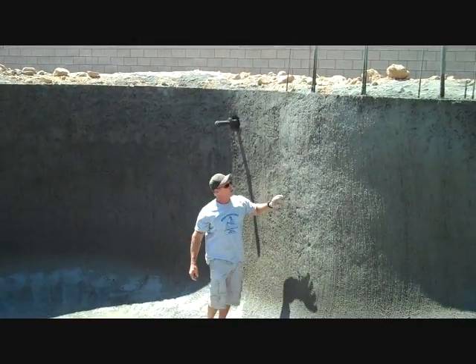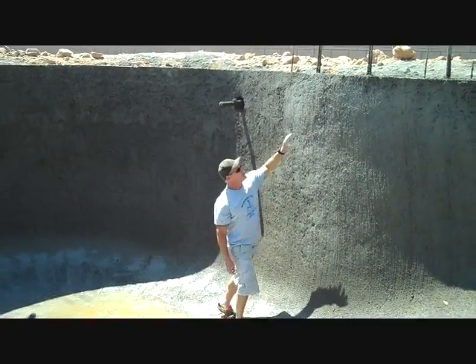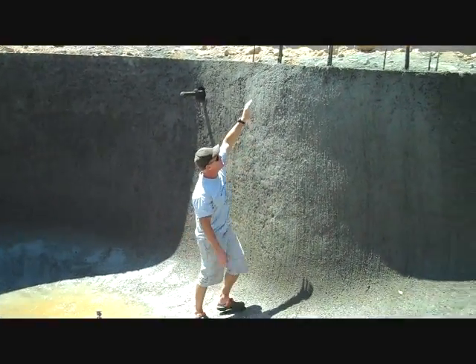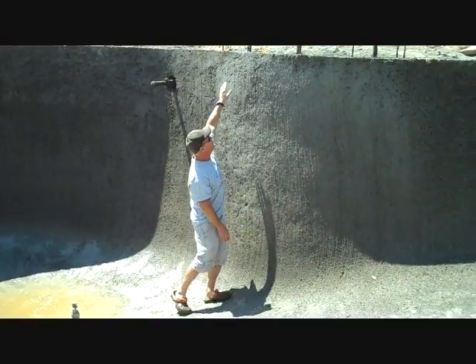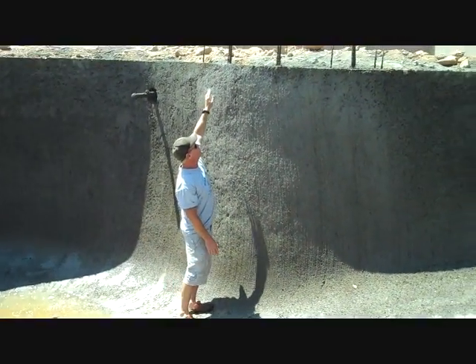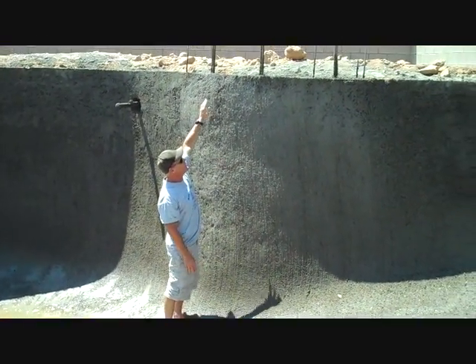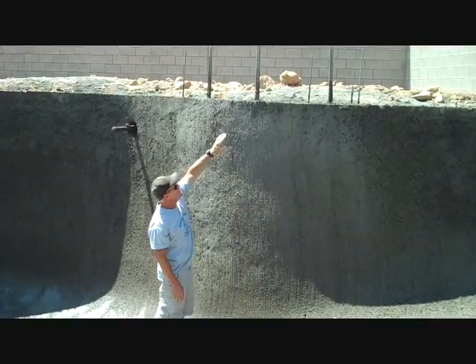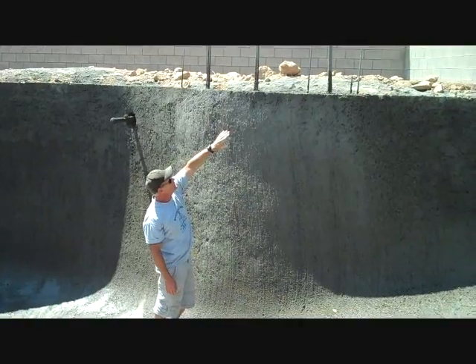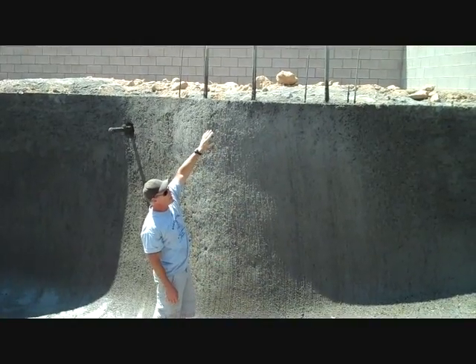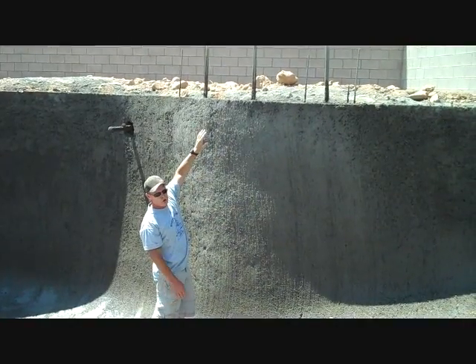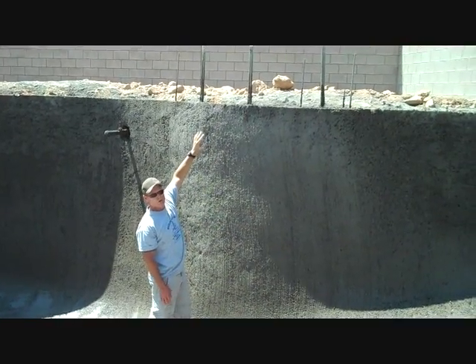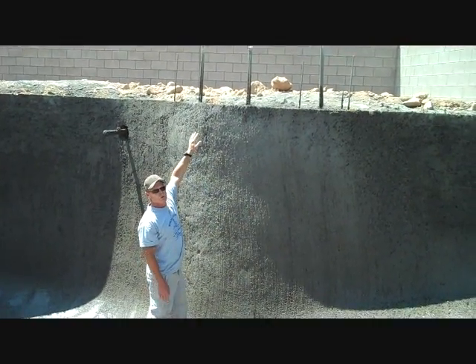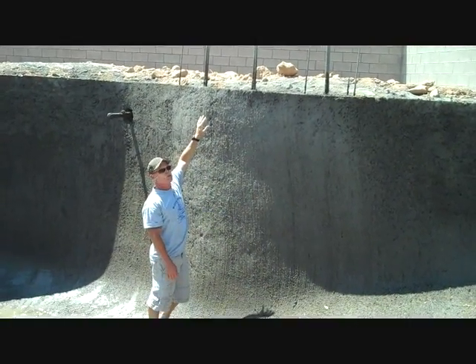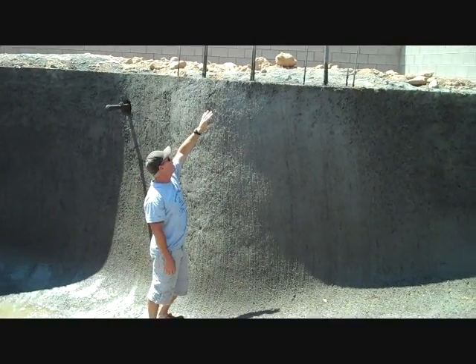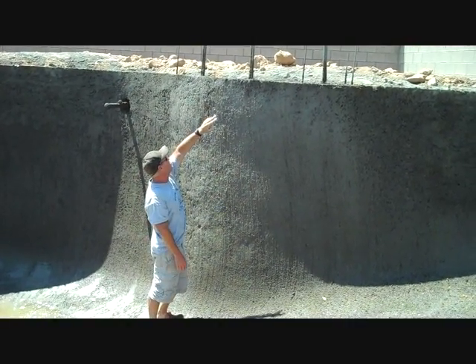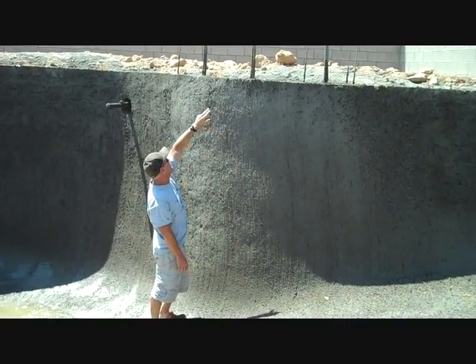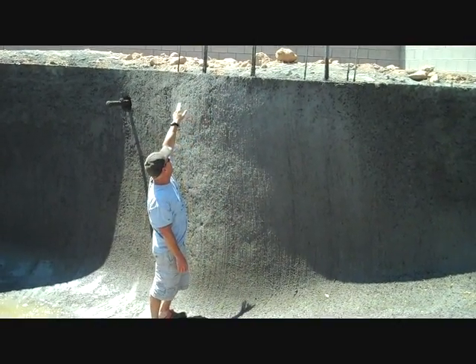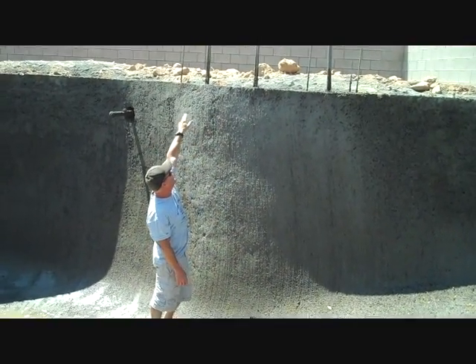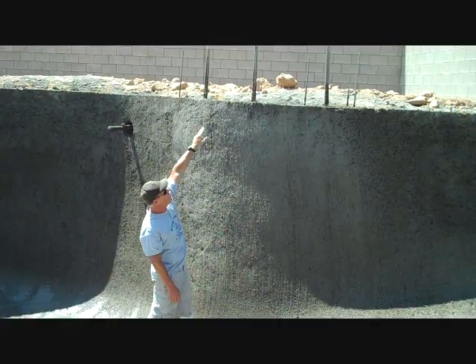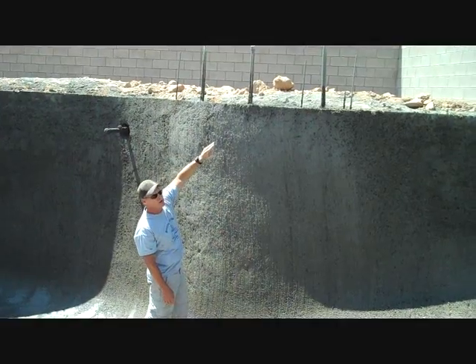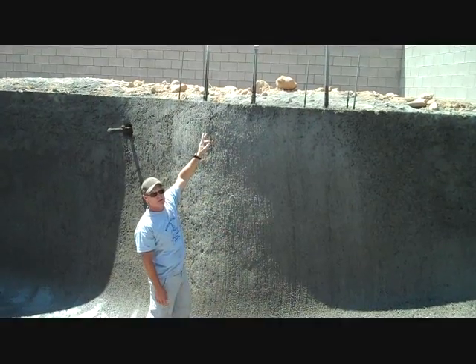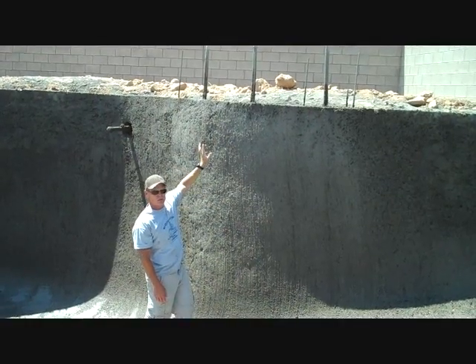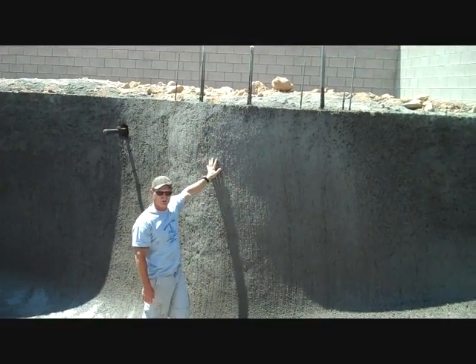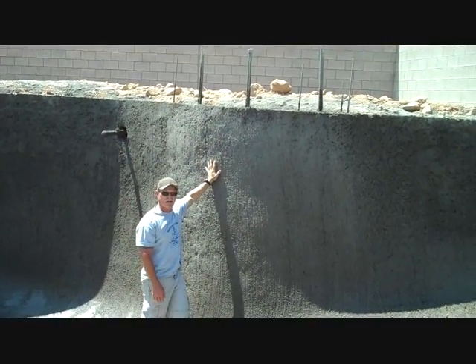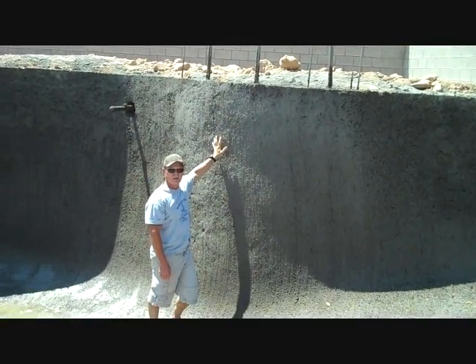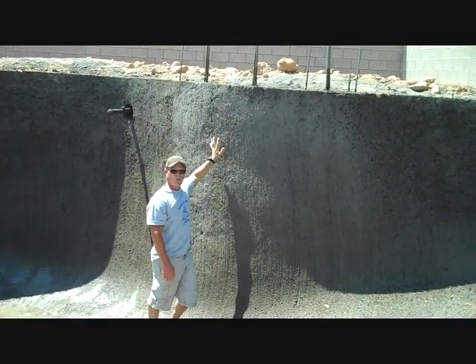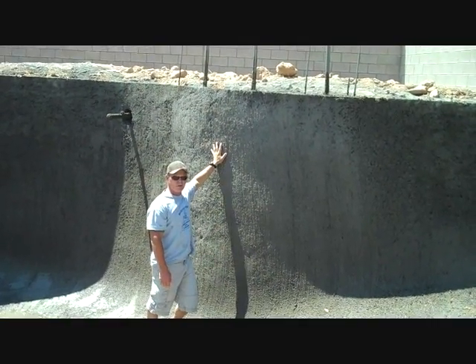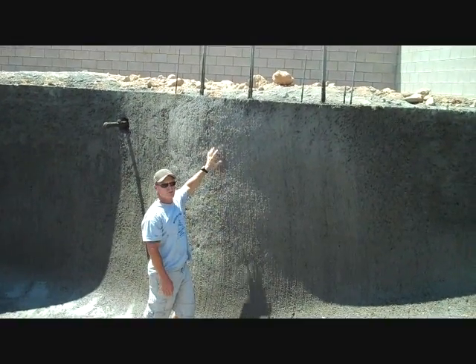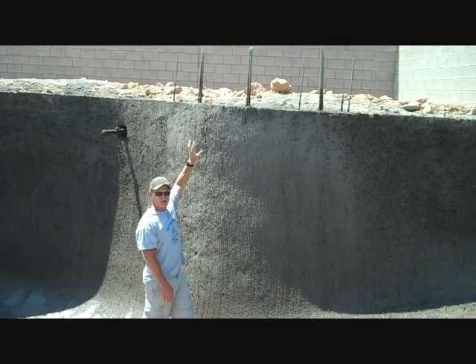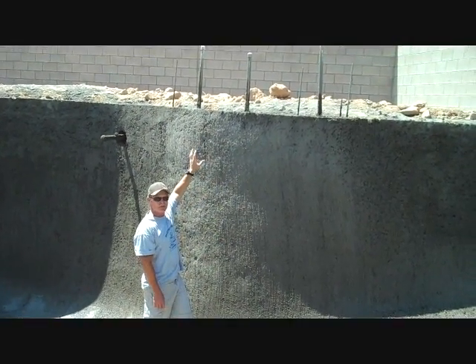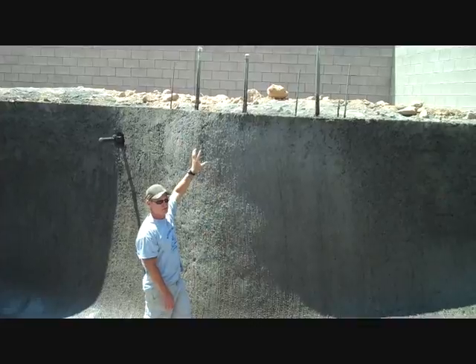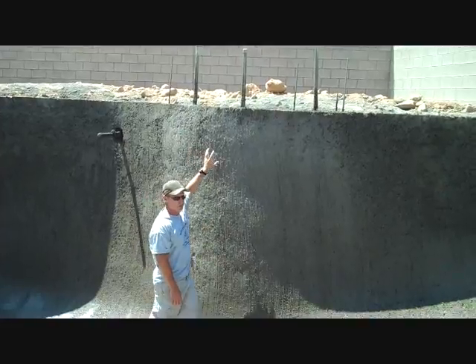If you notice up here, there are three three-quarter inch pipes. This is not on a normal swimming pool. This particular pool is getting a water feature — masonry scuppers. So that's what those are for.